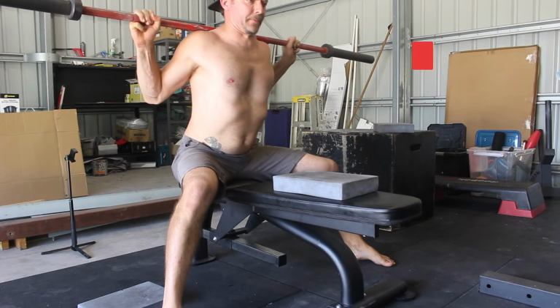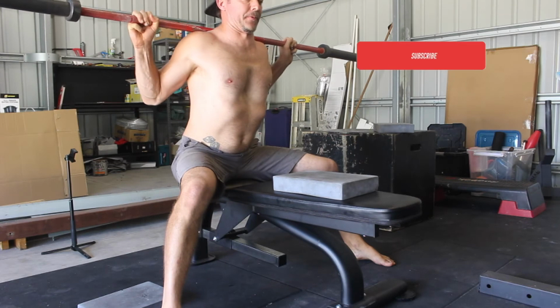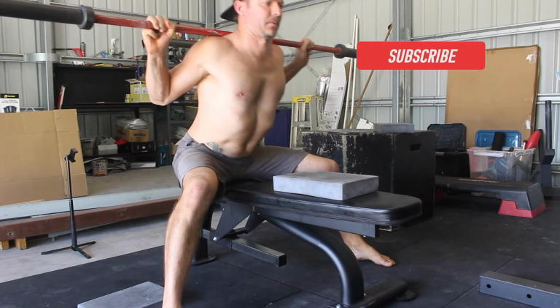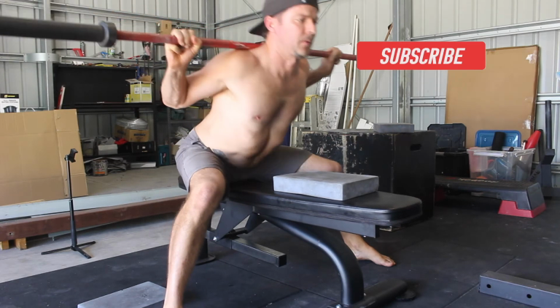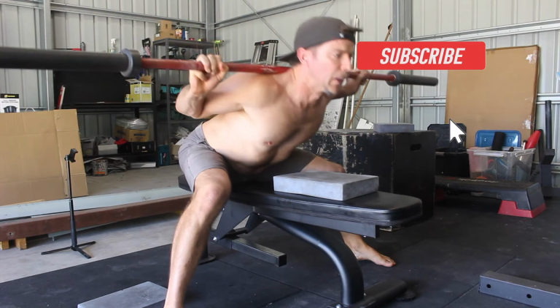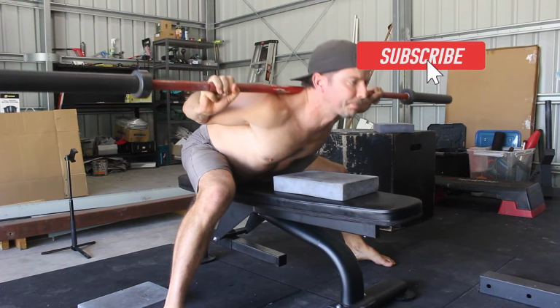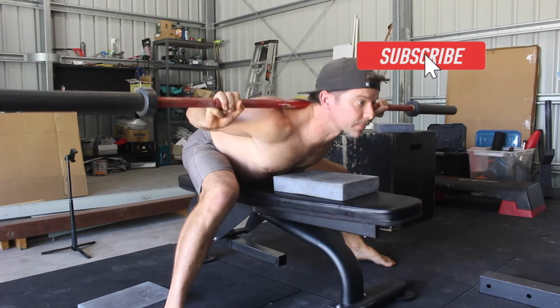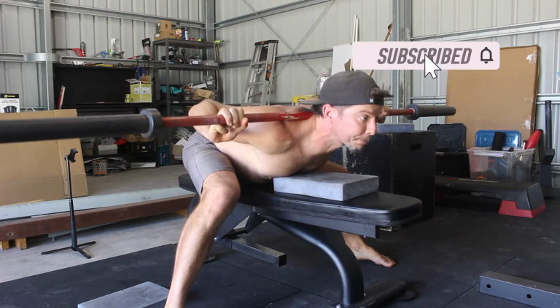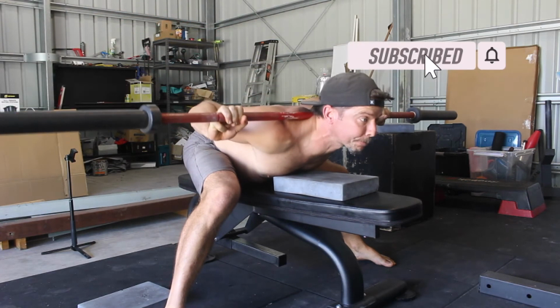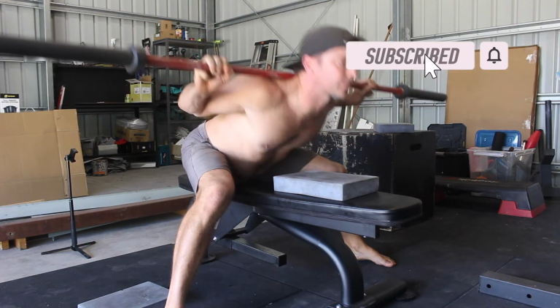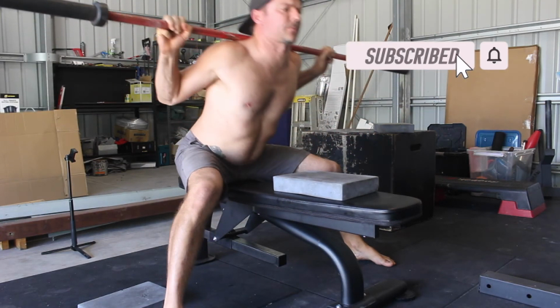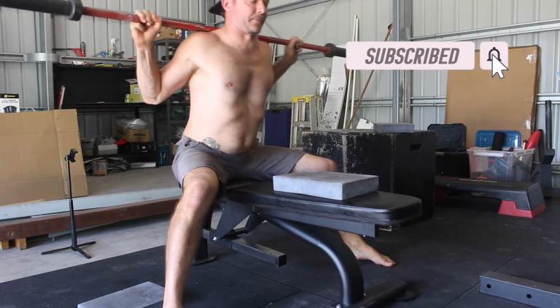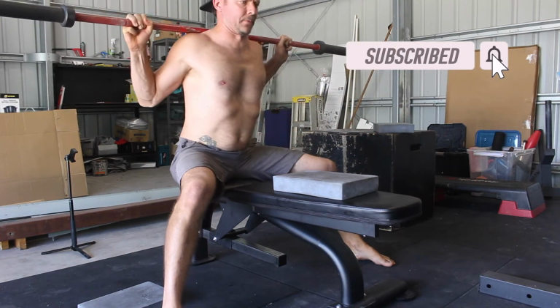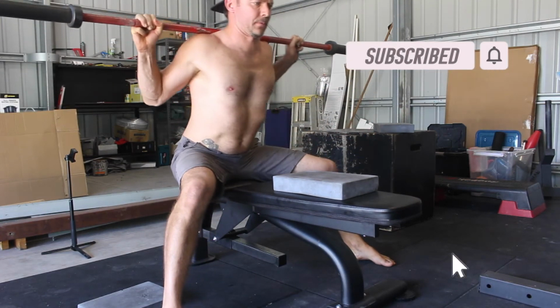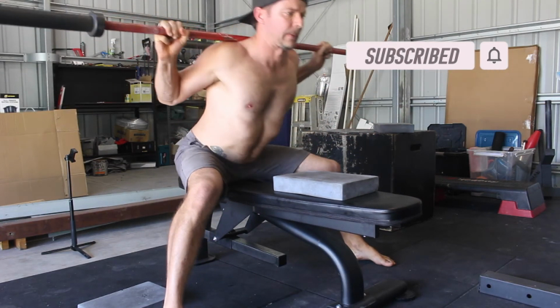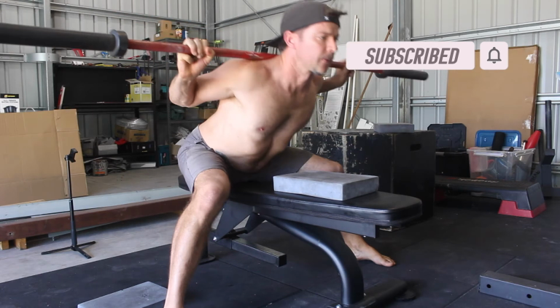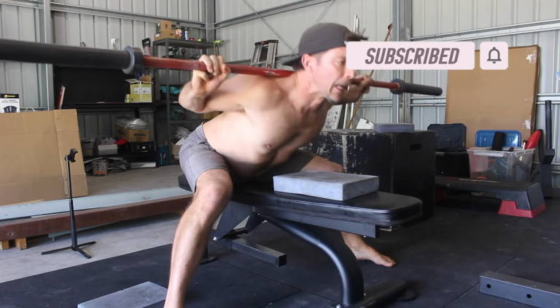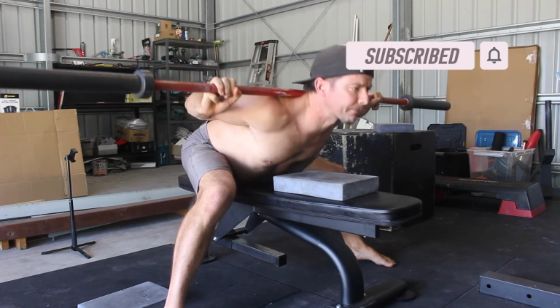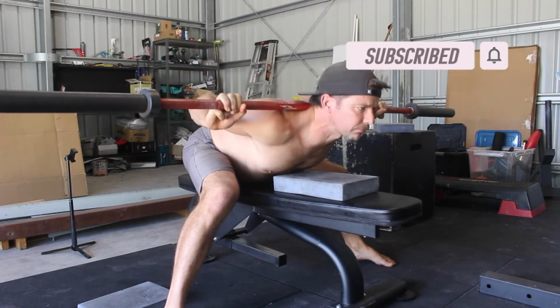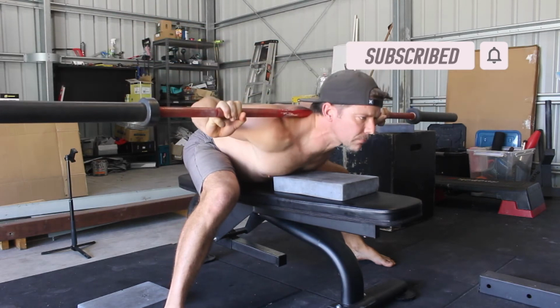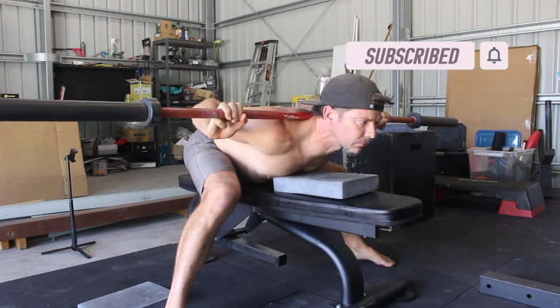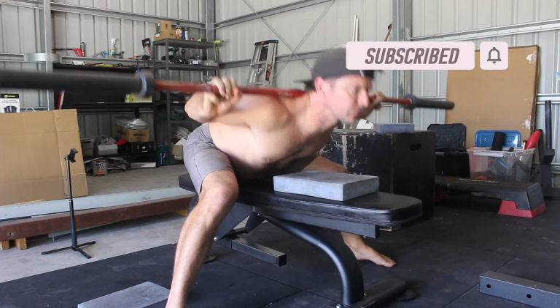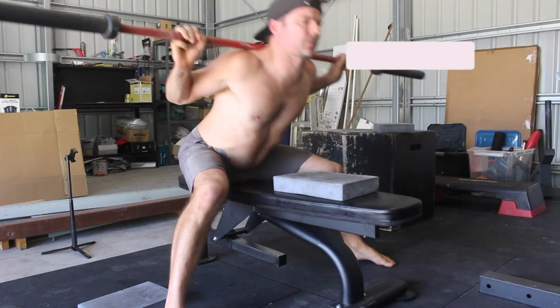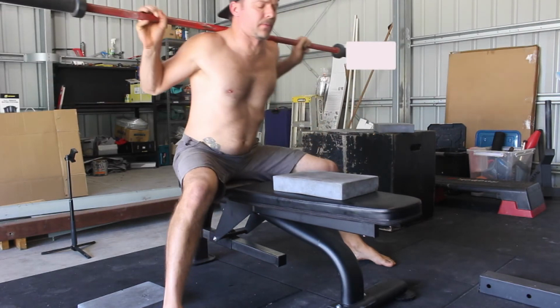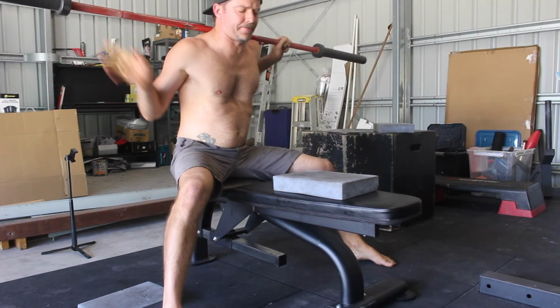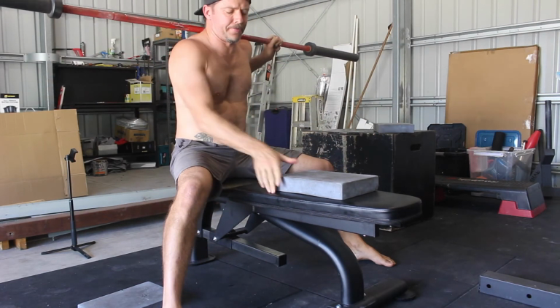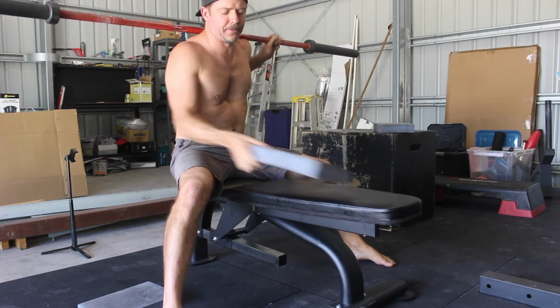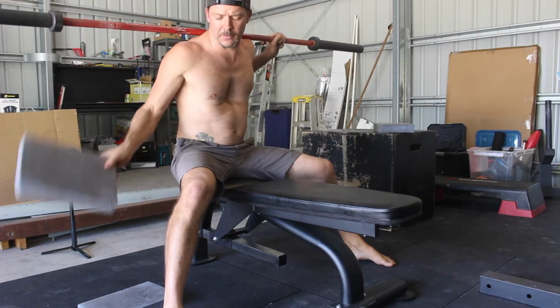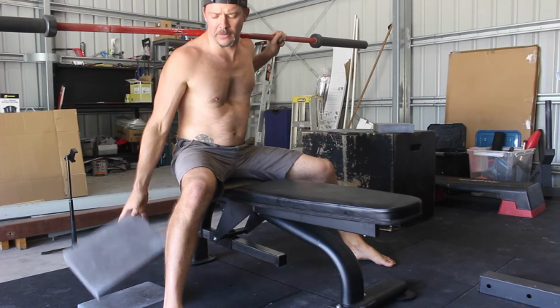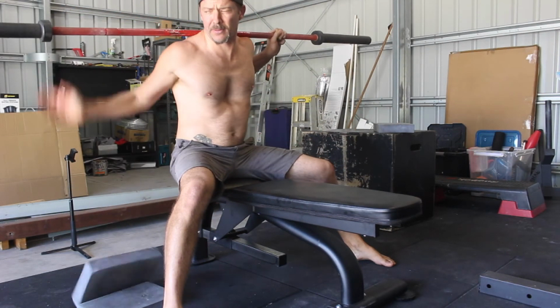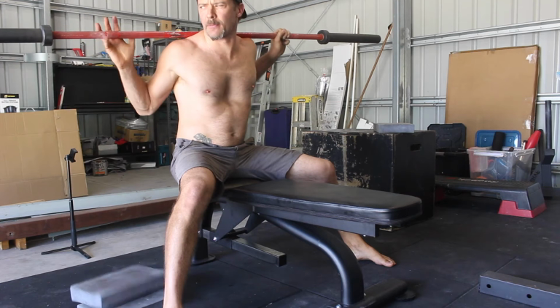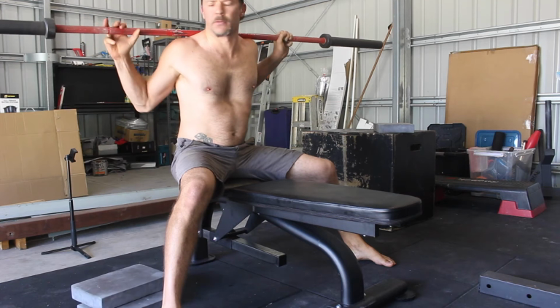This is where using a target to measure your progress can help. When performing Seated Good Mornings, you want to focus on developing the full range of motion before you start increasing the weight.